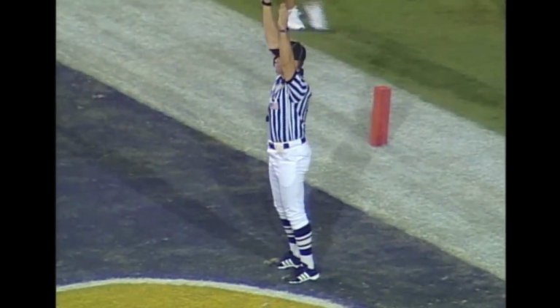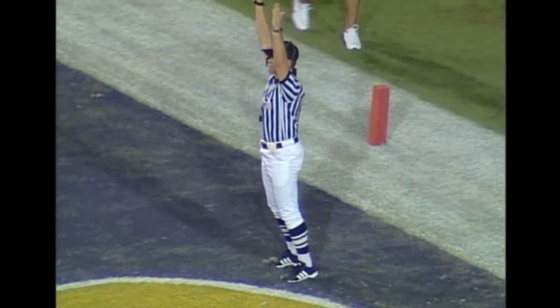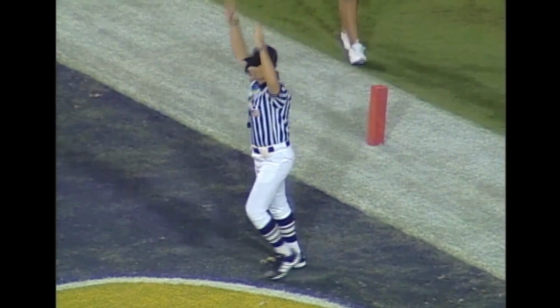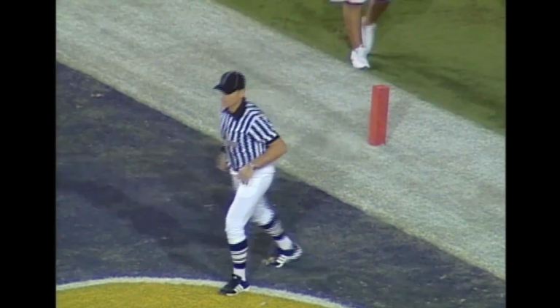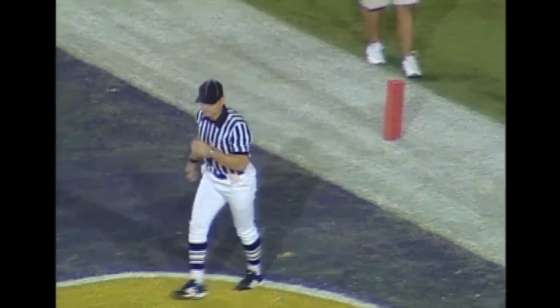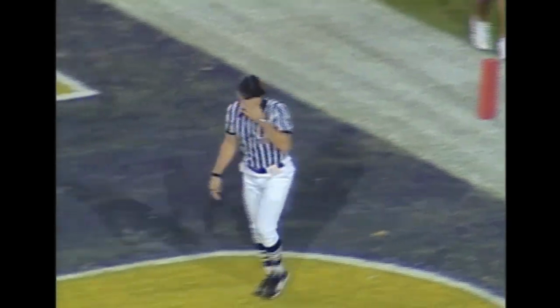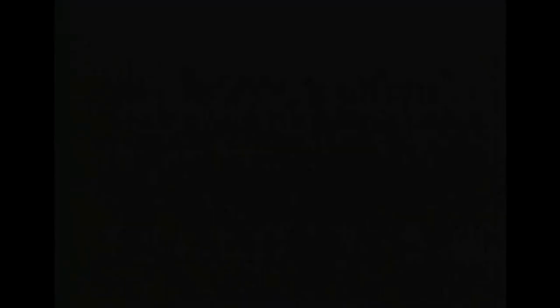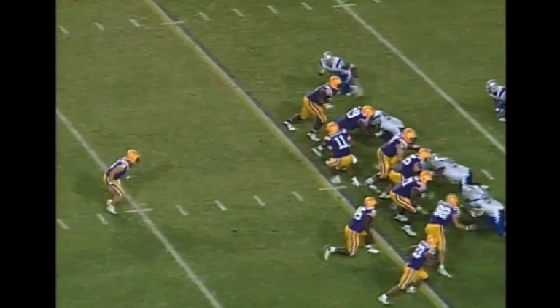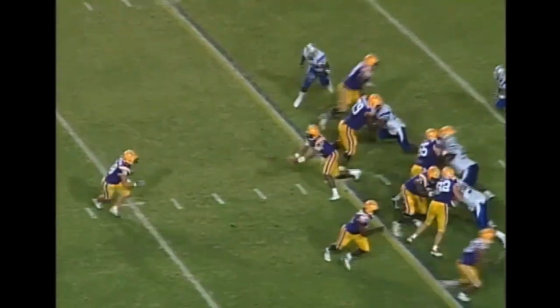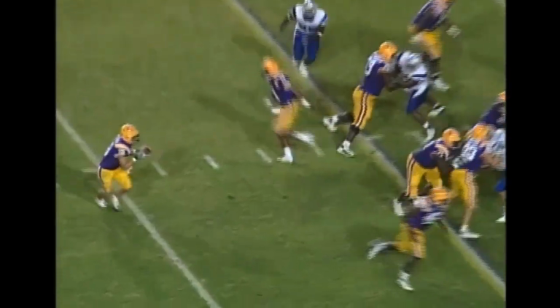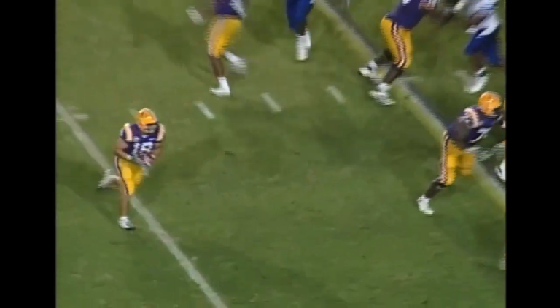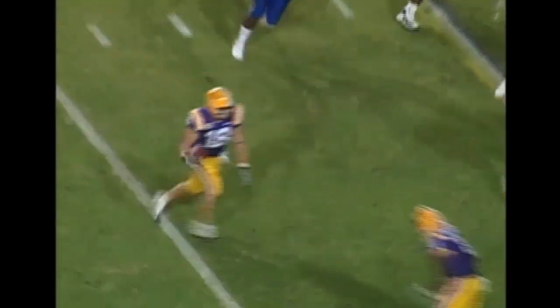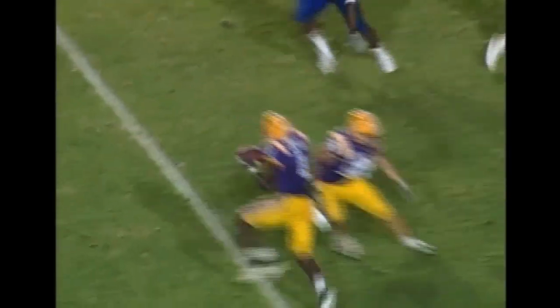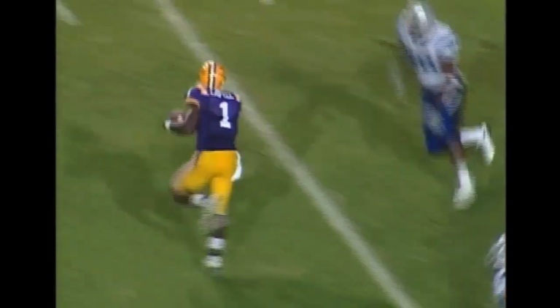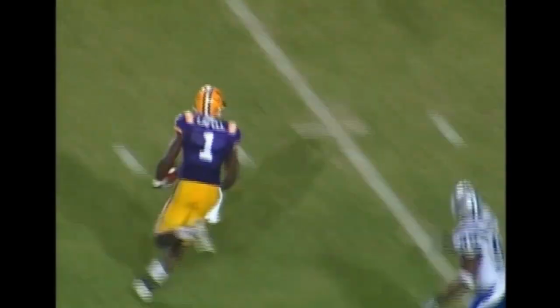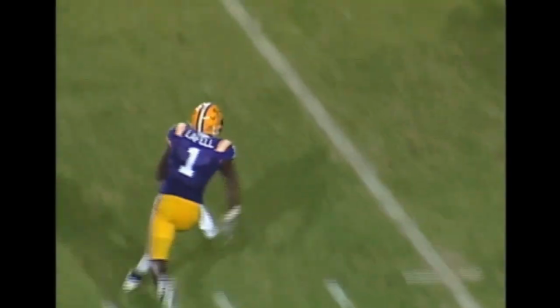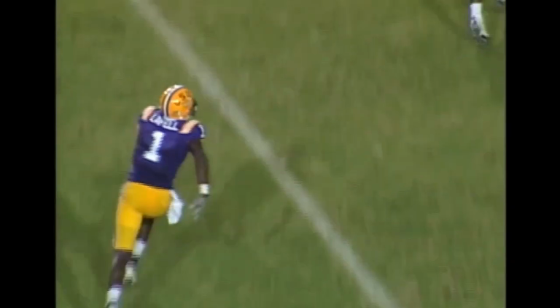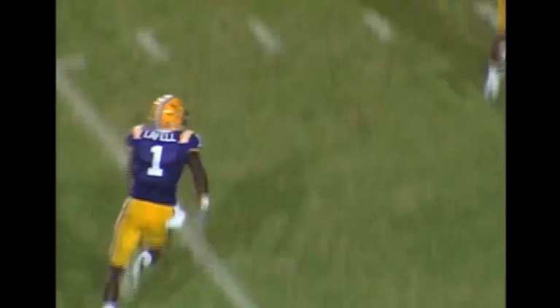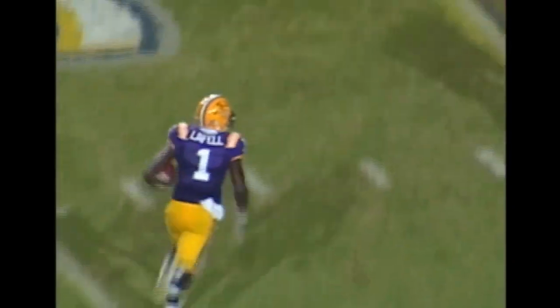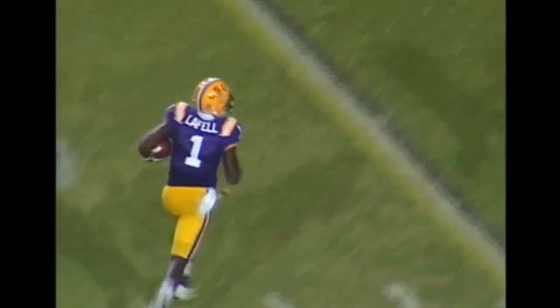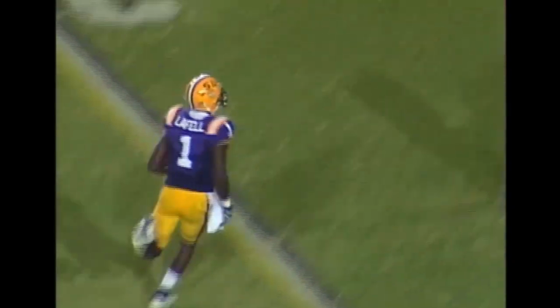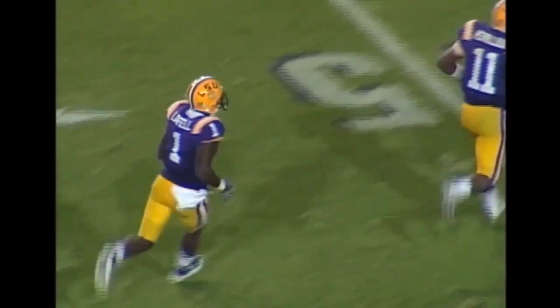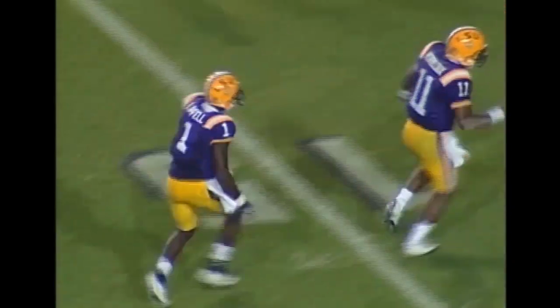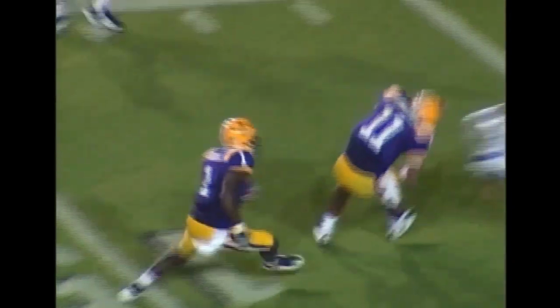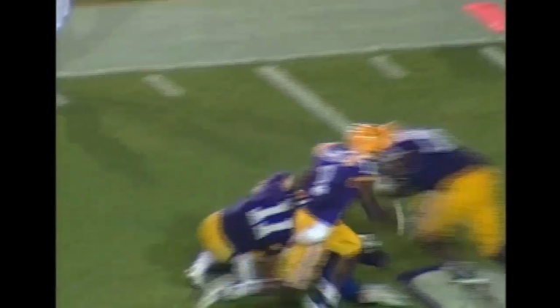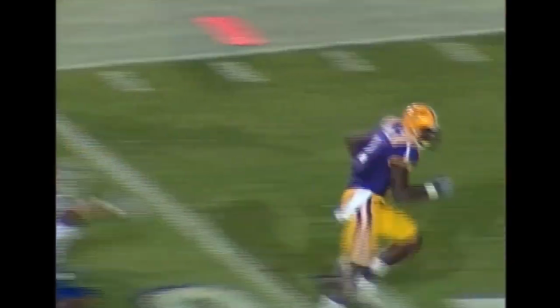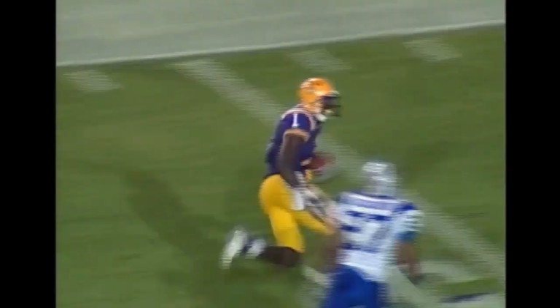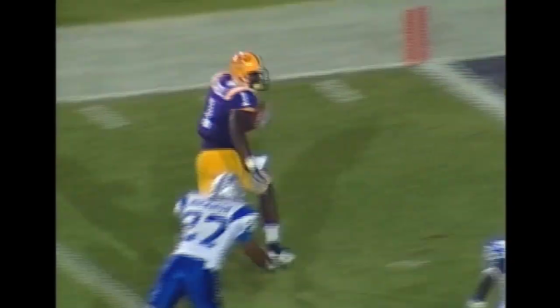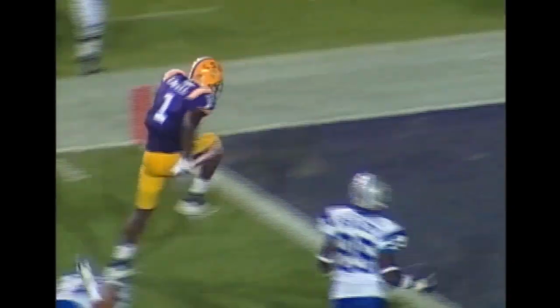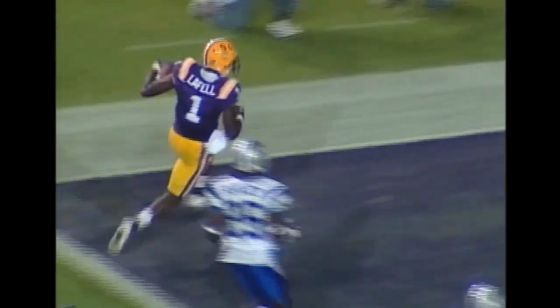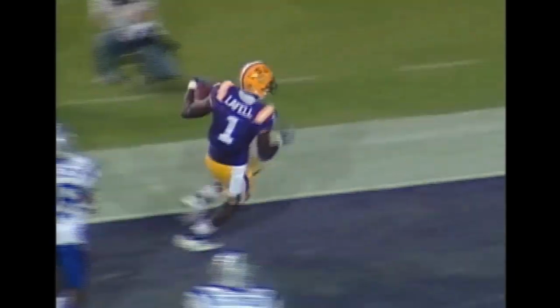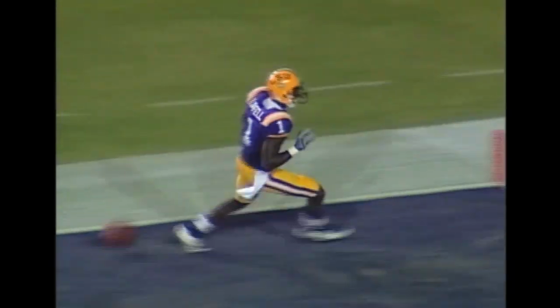And so the Tigers... Paraloo rushes 37 yards, tosses it at the time — it's a reverse to LaFell. He's at the 20, the 15, gets a block and he'll spread it into the end zone with a score.